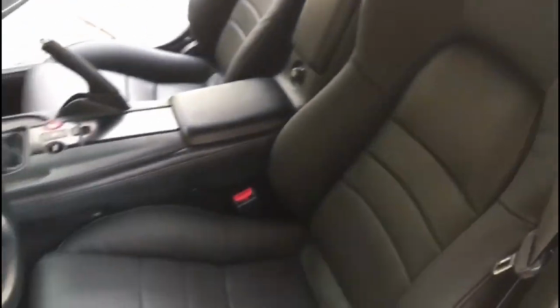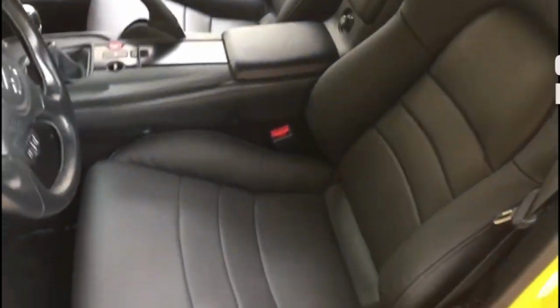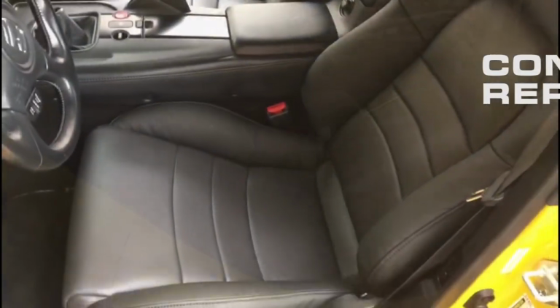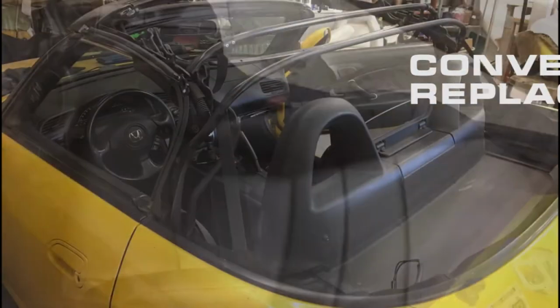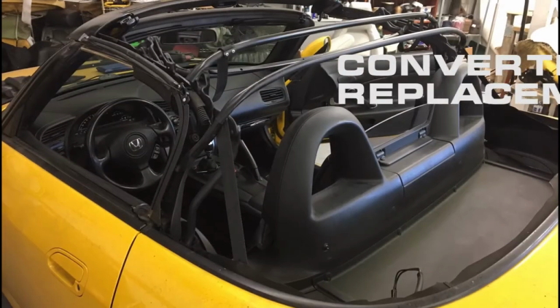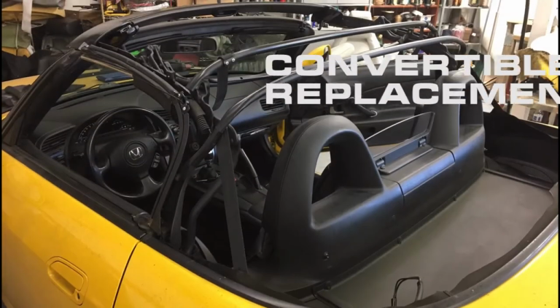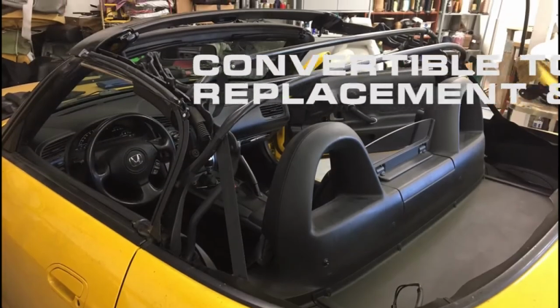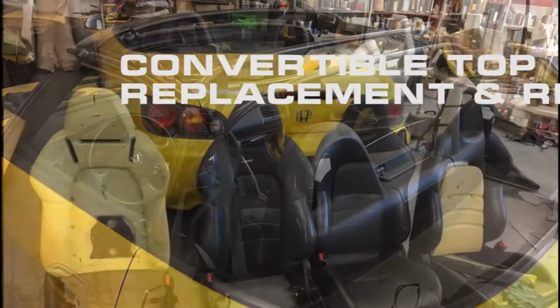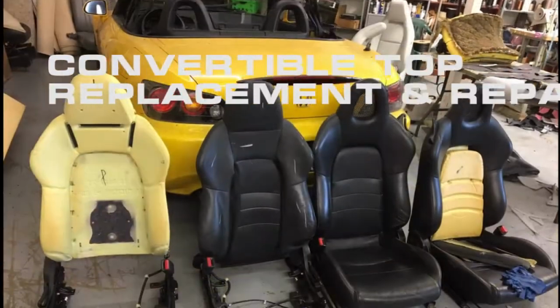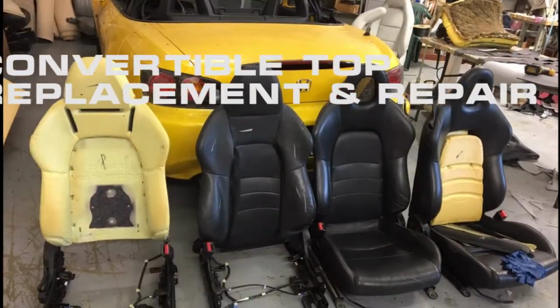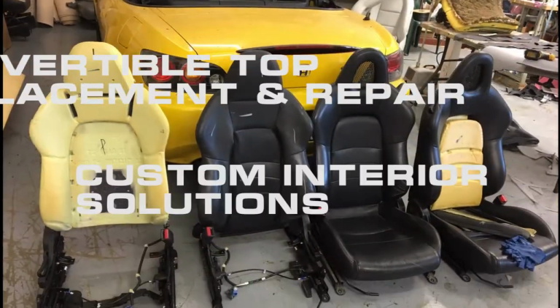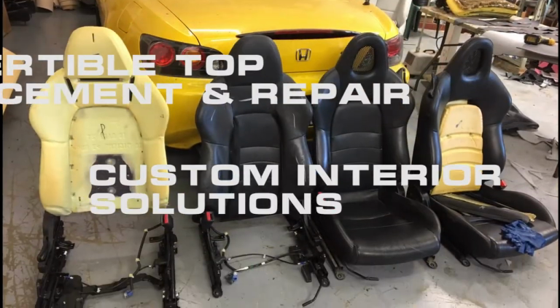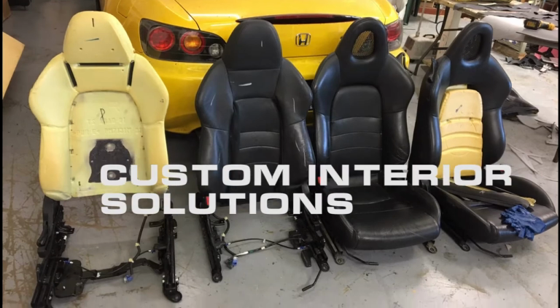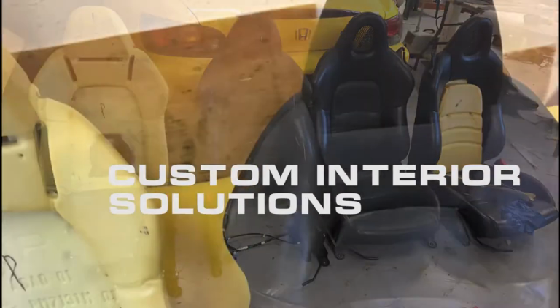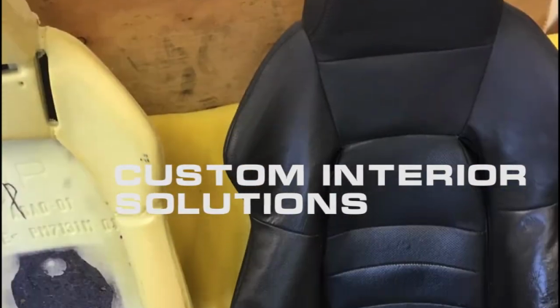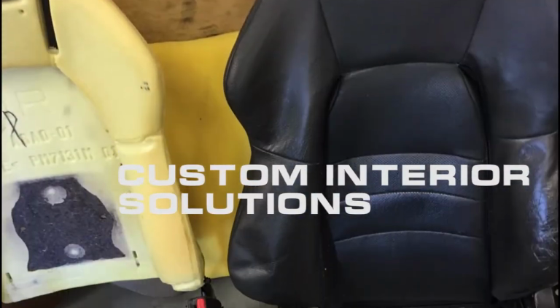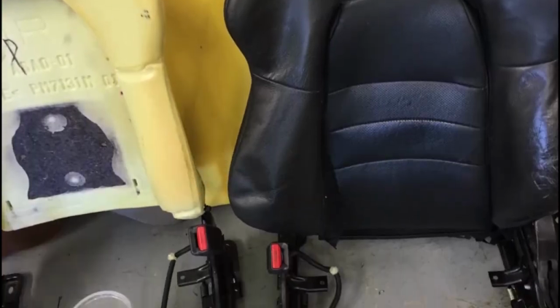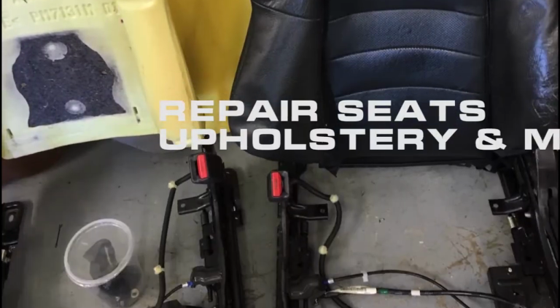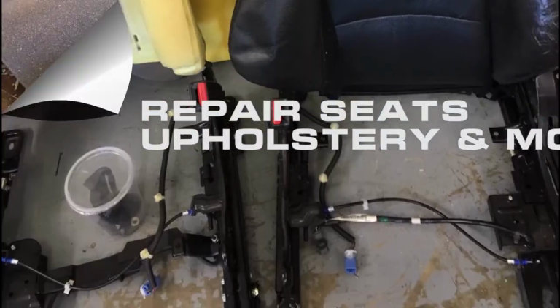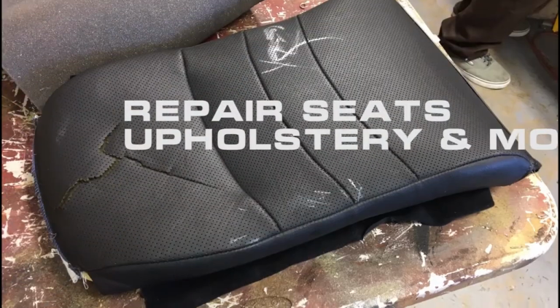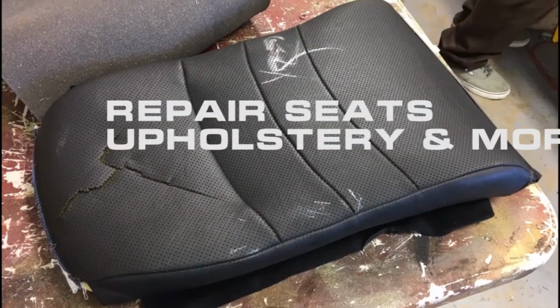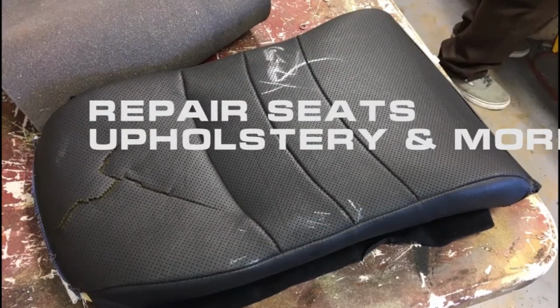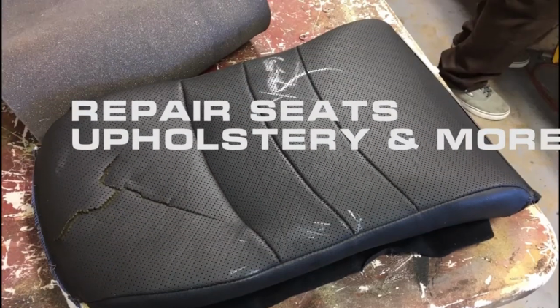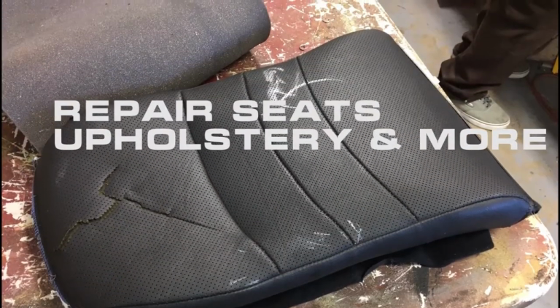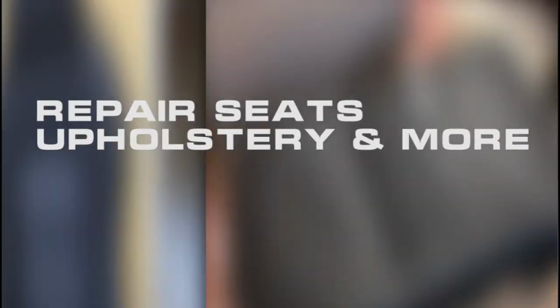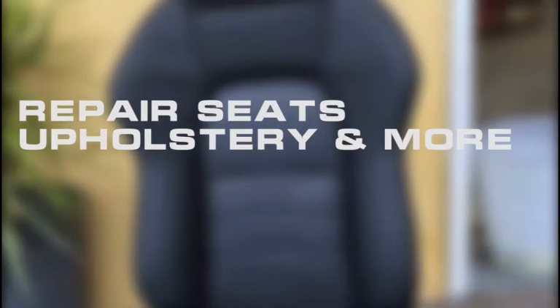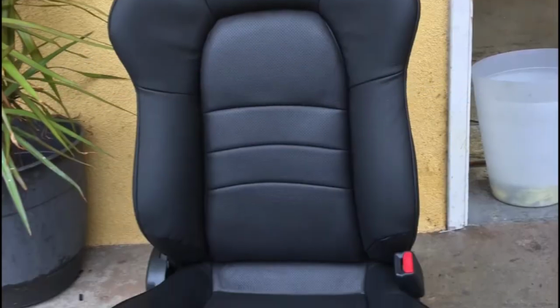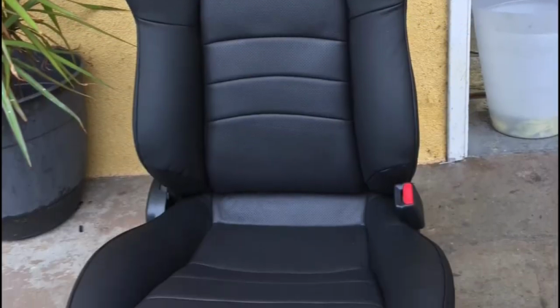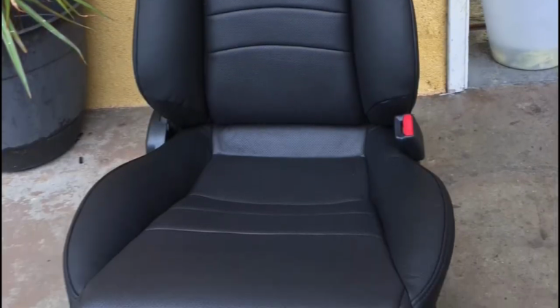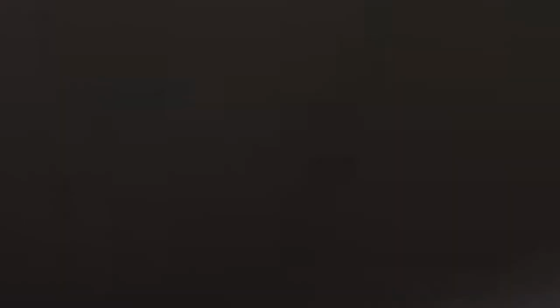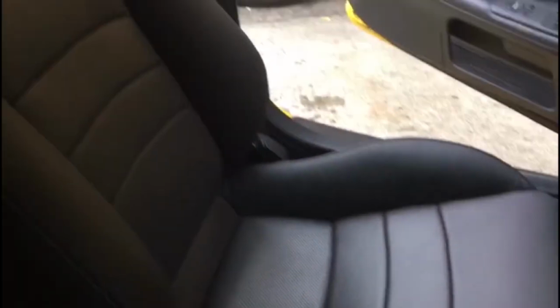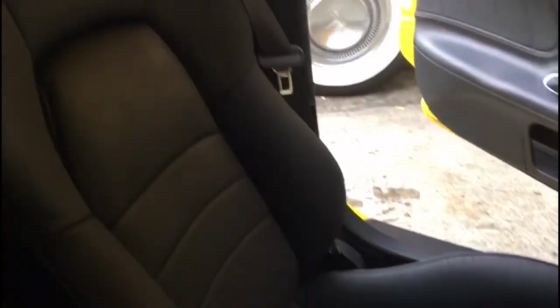Convertible top replacement and repair. Complete interior restoration. Custom interior solutions. Preparing seats, upholstery, and more. Here you can see the results of our work.